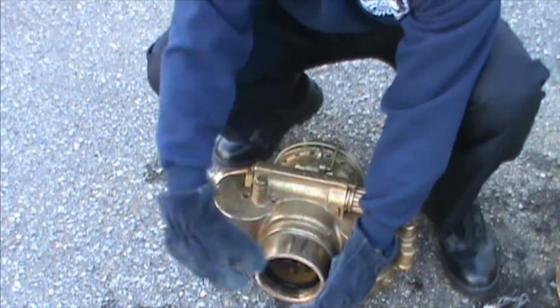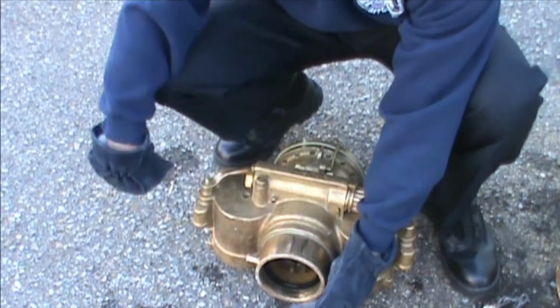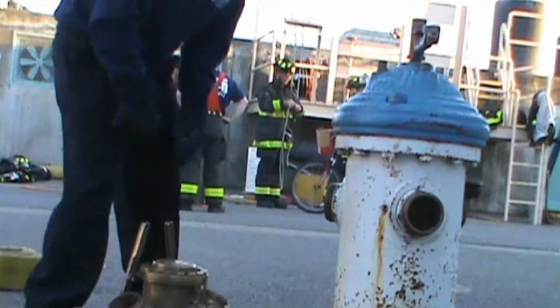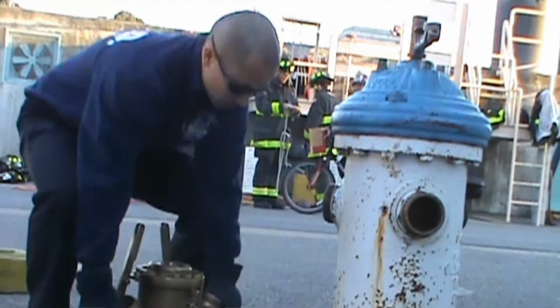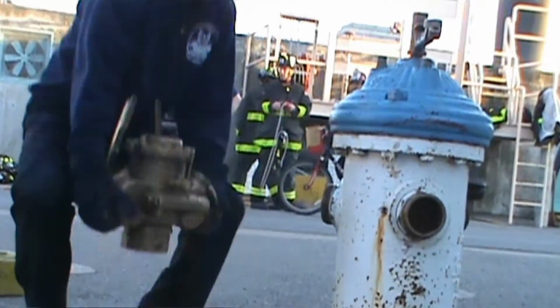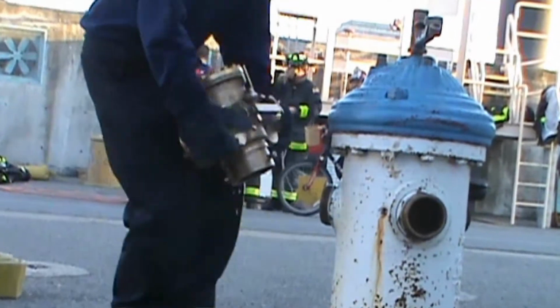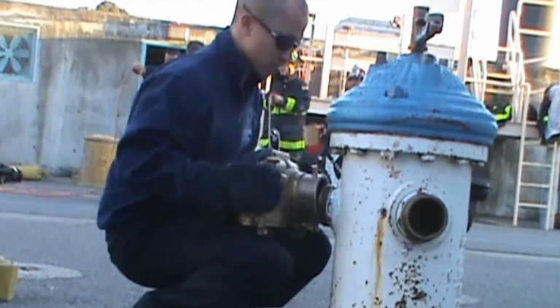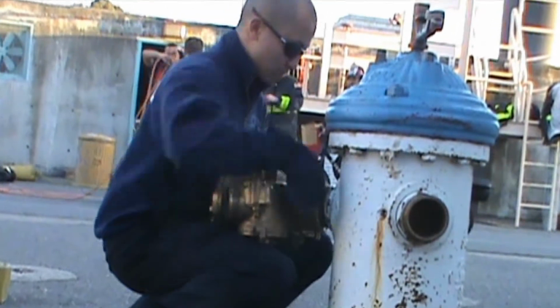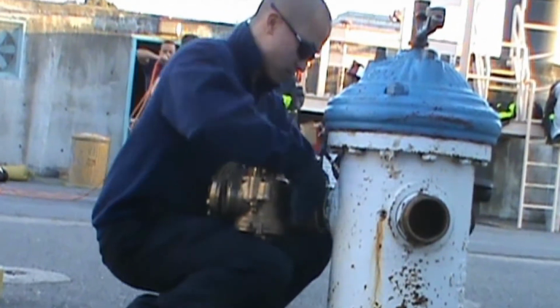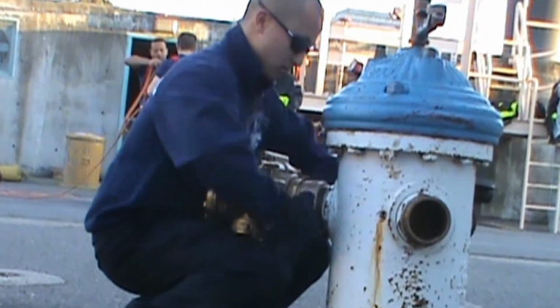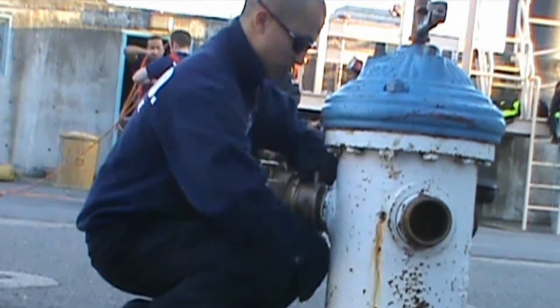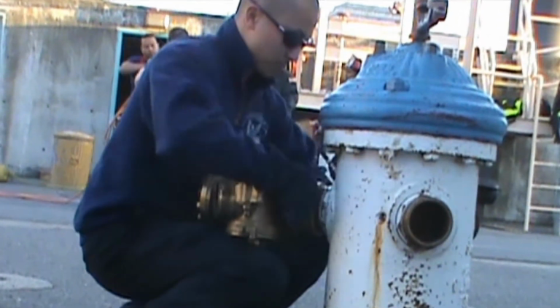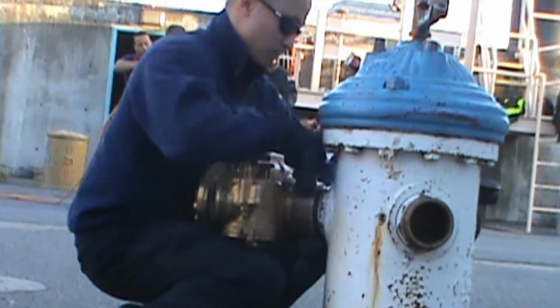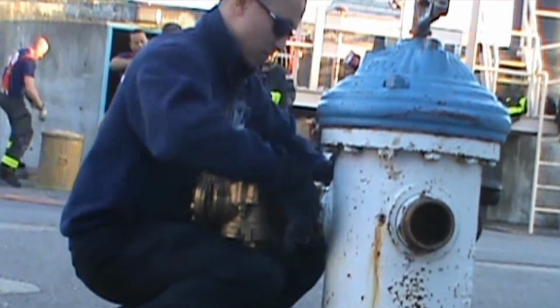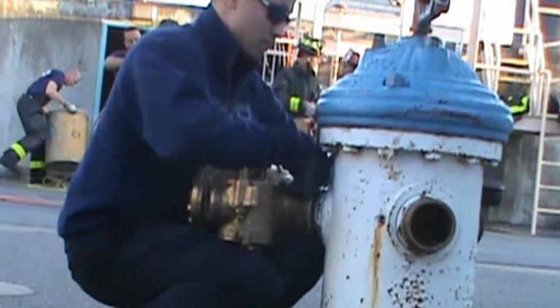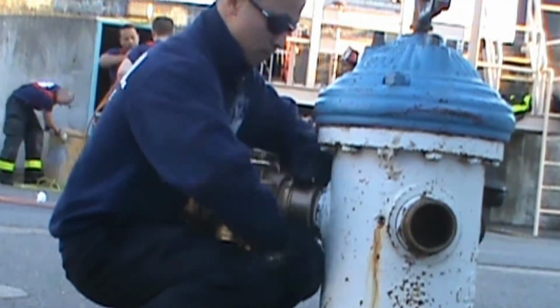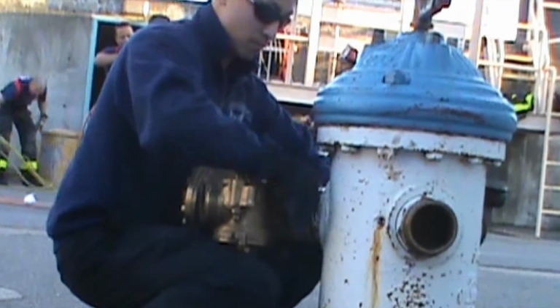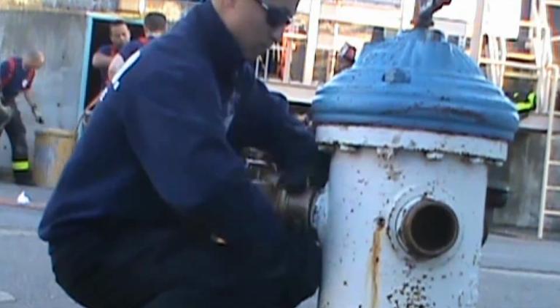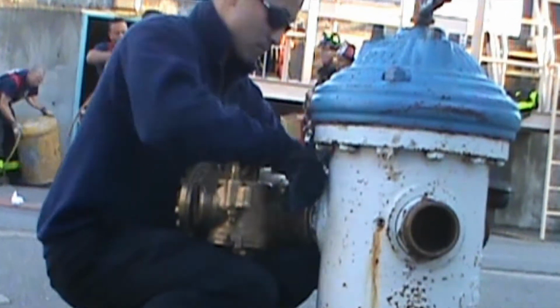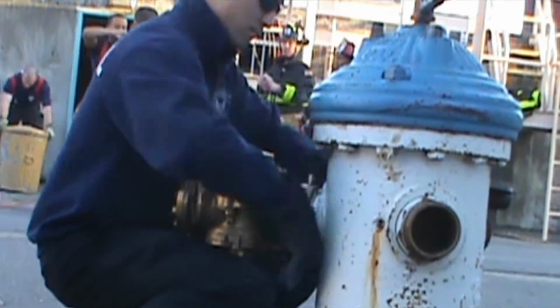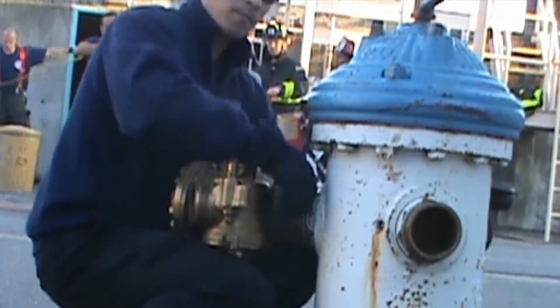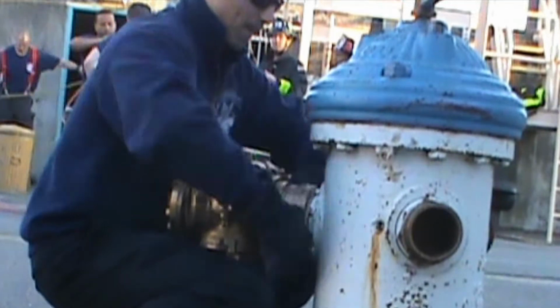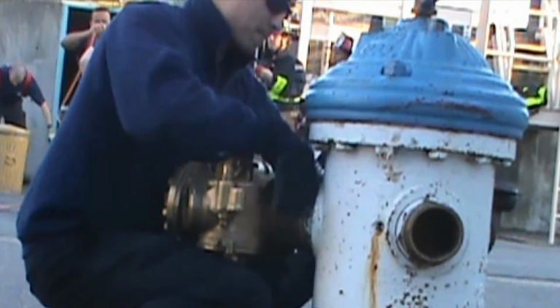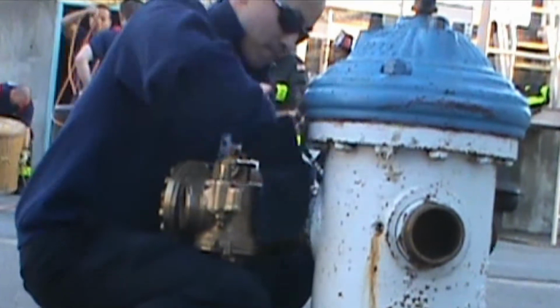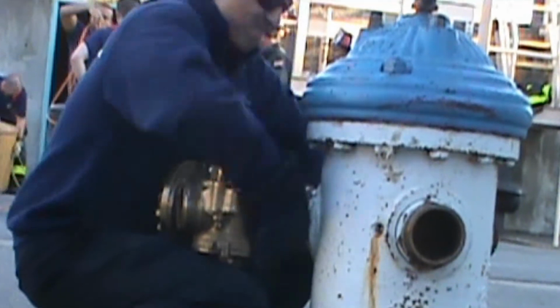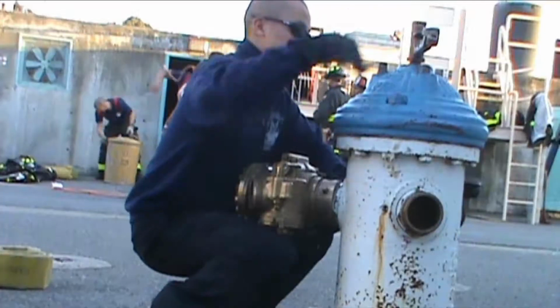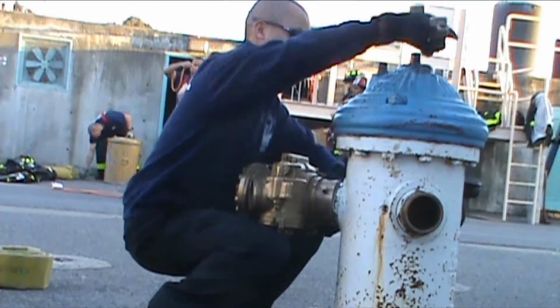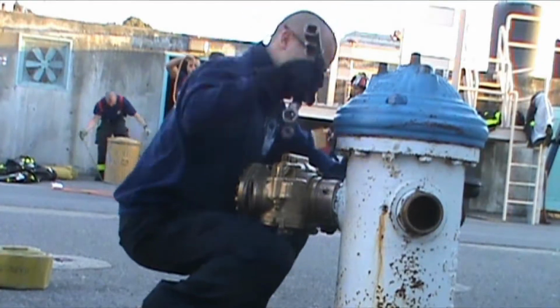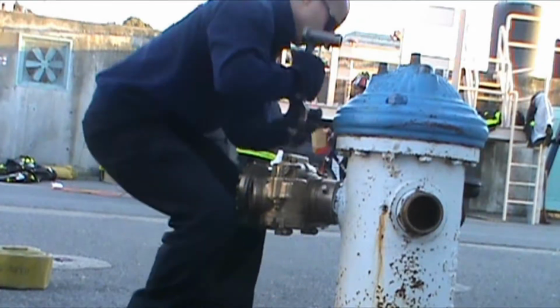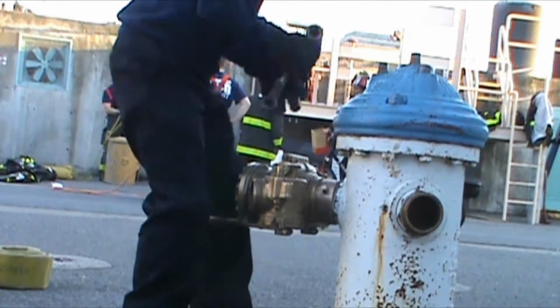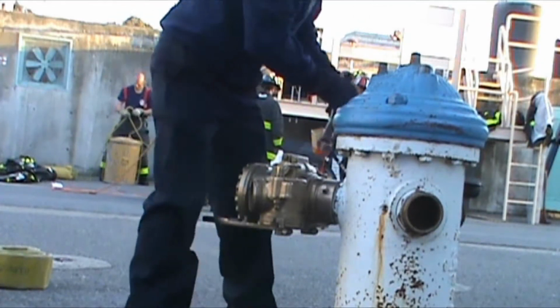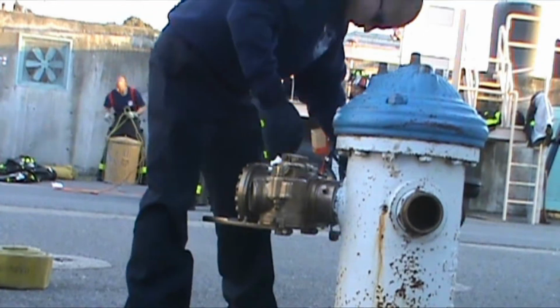Now, pick up the Gleason, balance it on the distal portion of your thighs, align the threads, and couple to the hydrant. Make sure it's spanner tight.